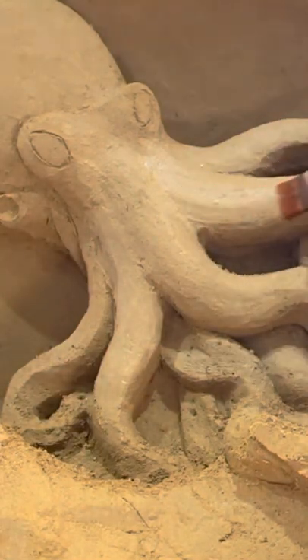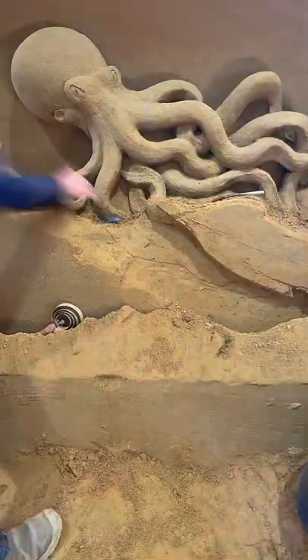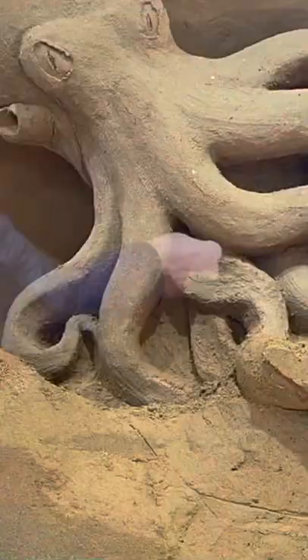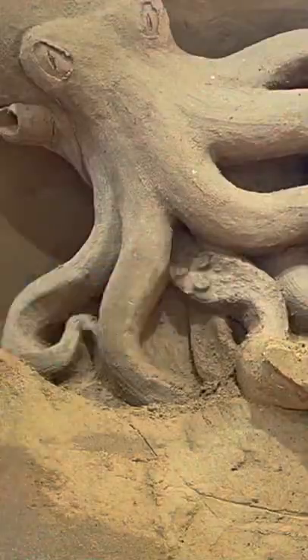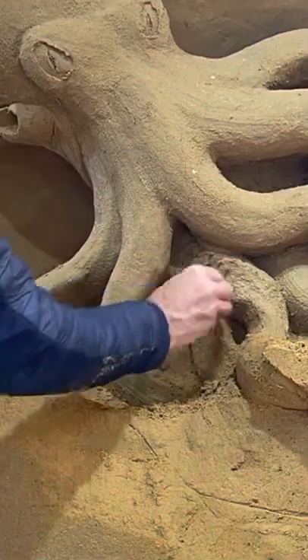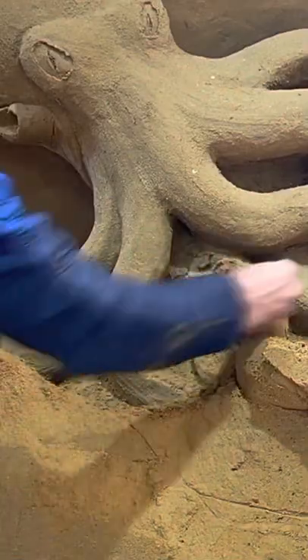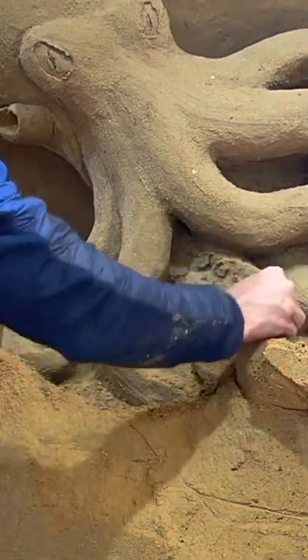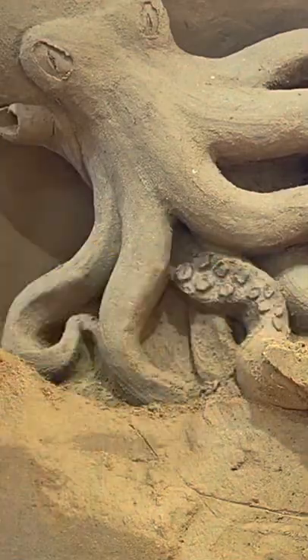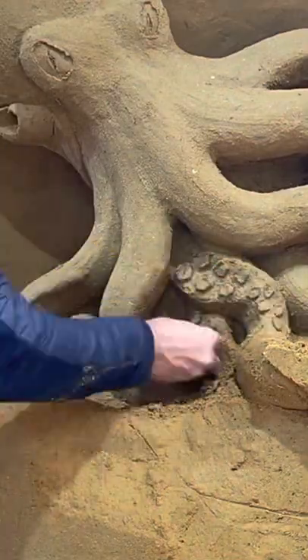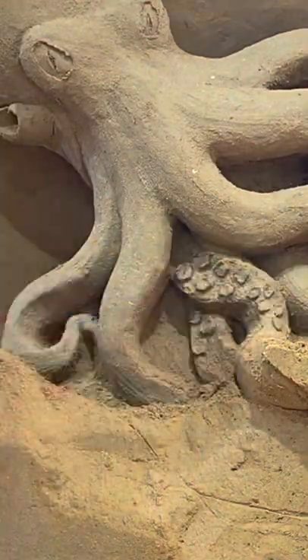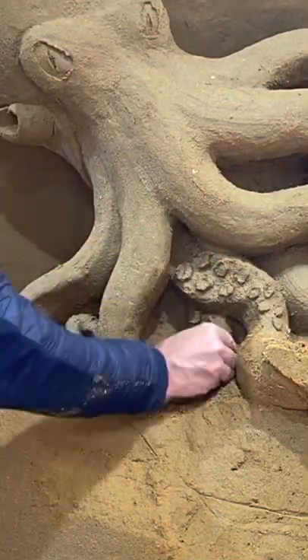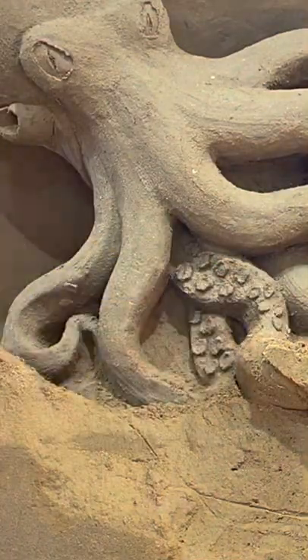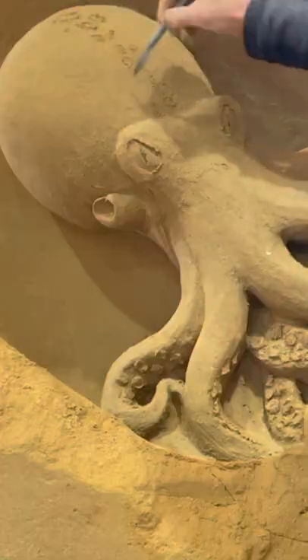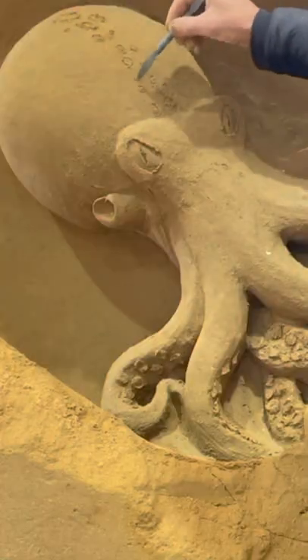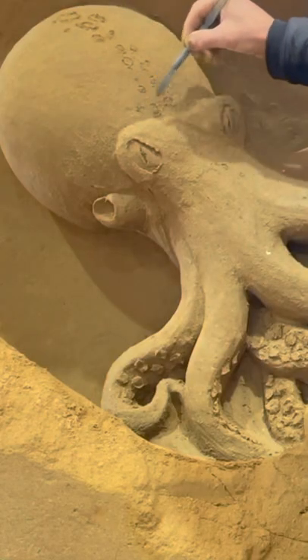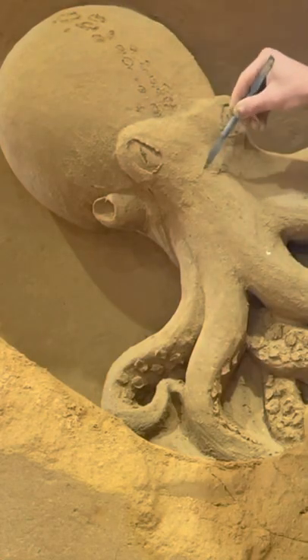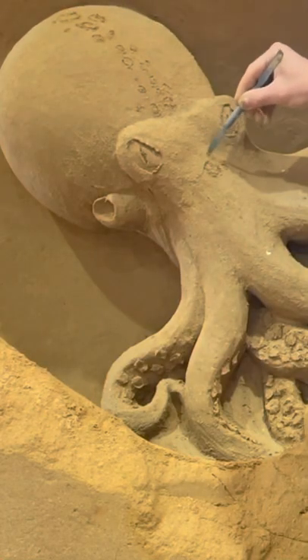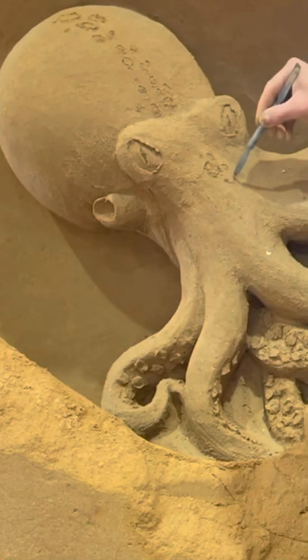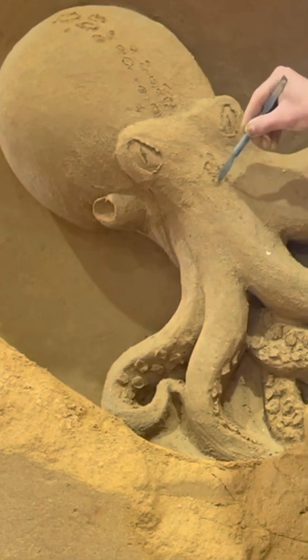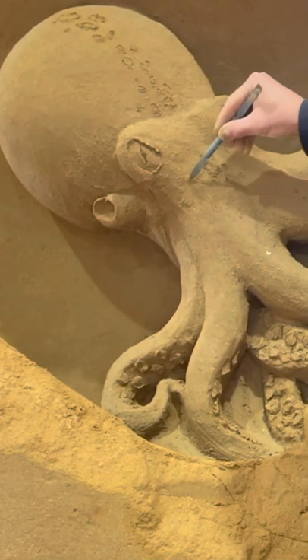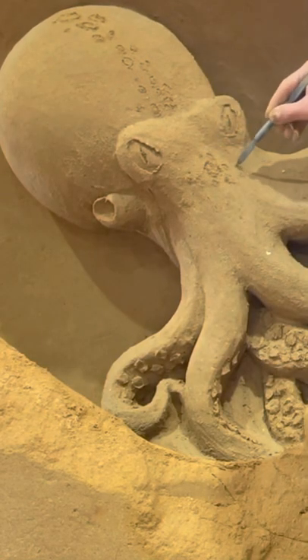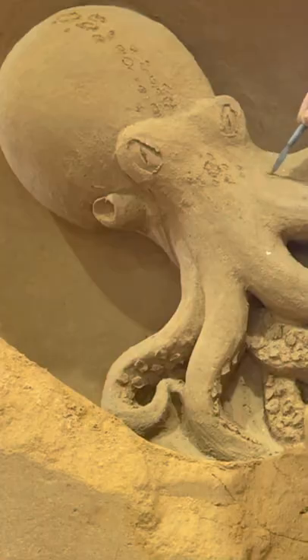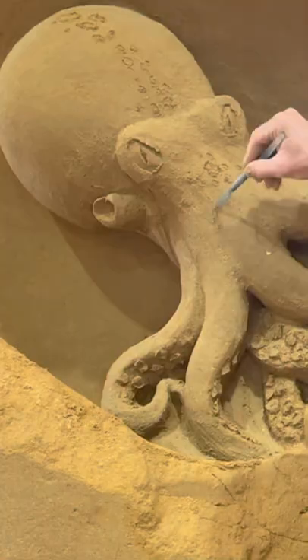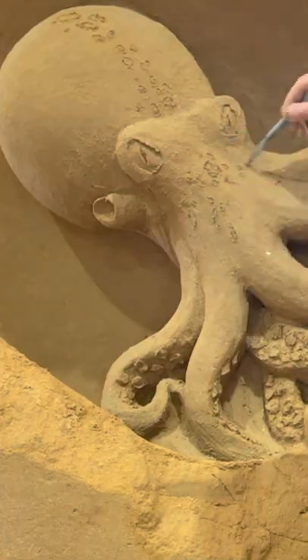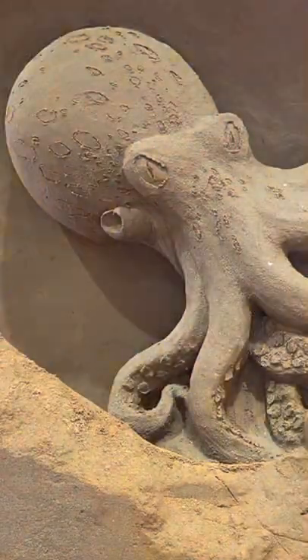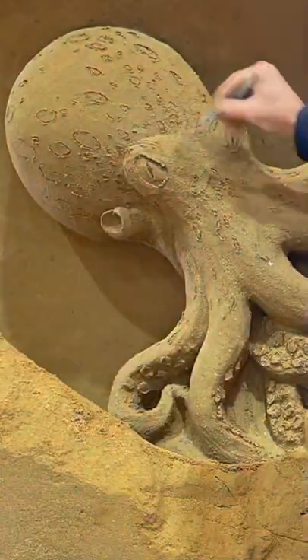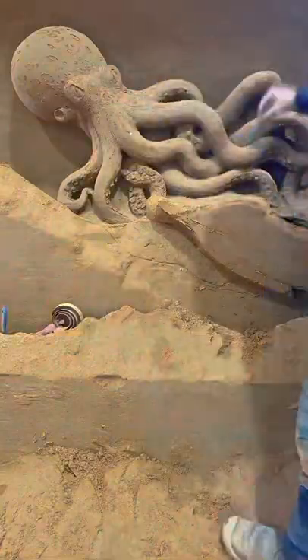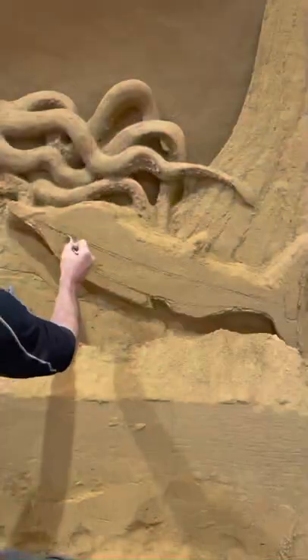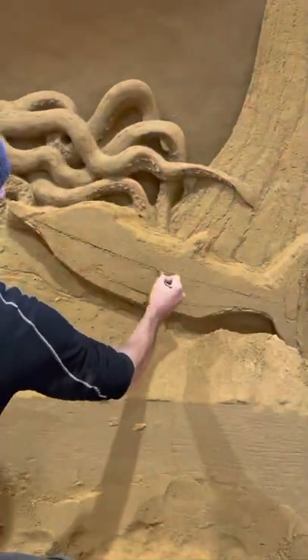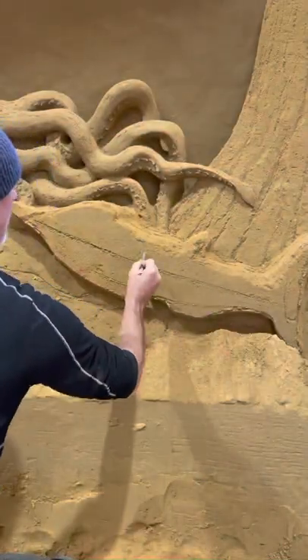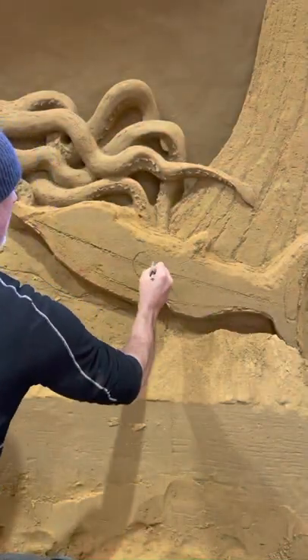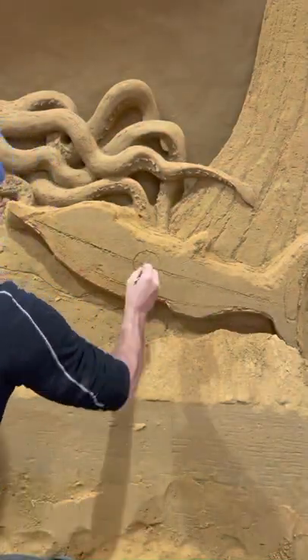And with the very wet sand add the suckers of the octopus. And with the smaller stool make the texture of the skin. And now the nautilus.